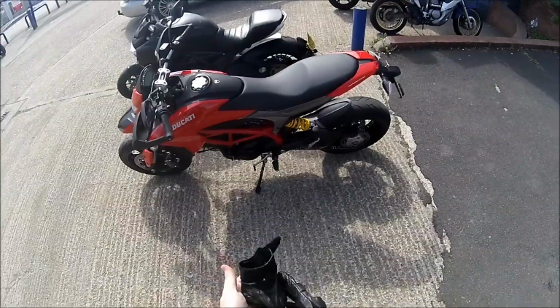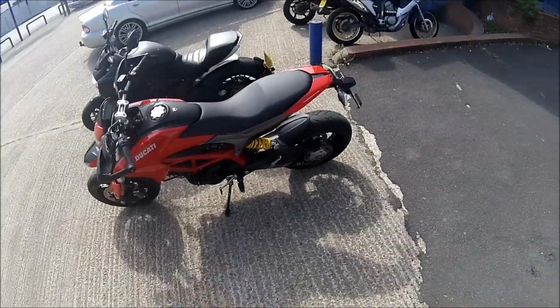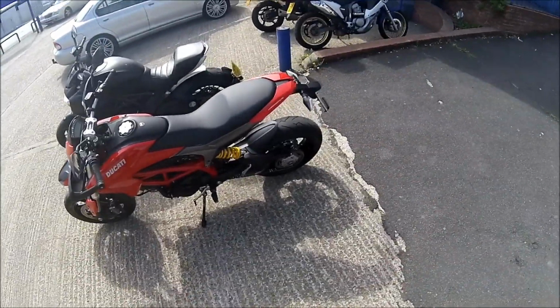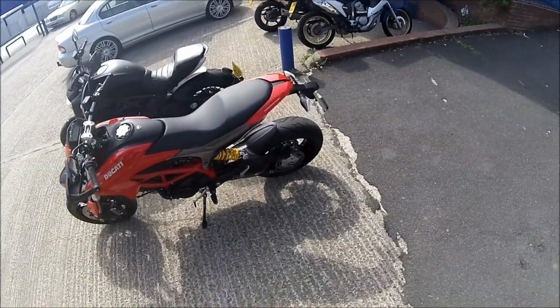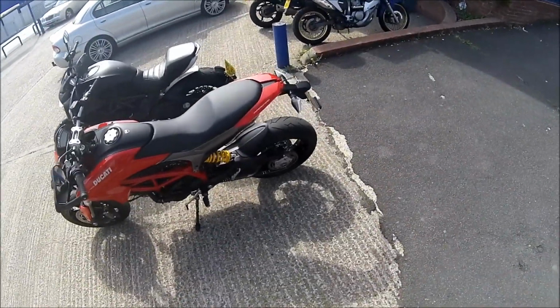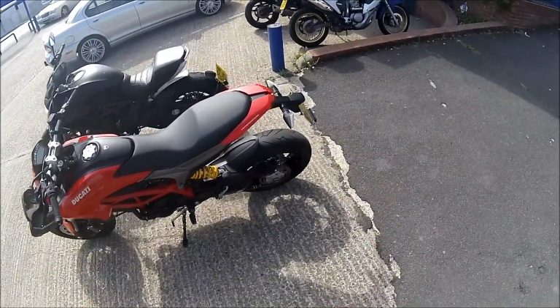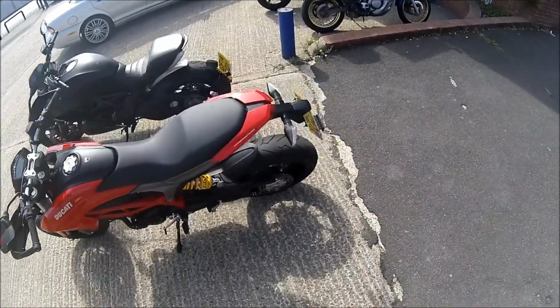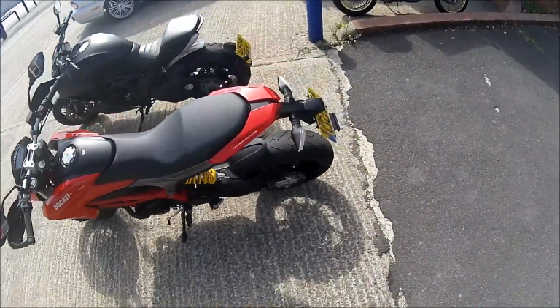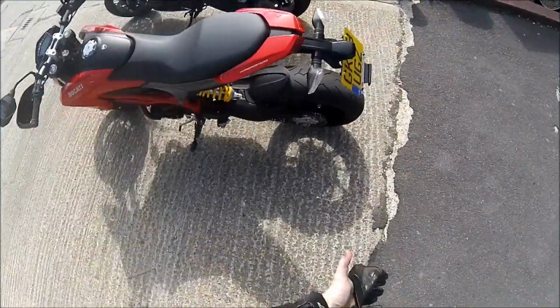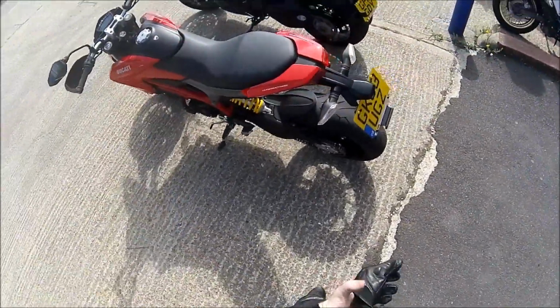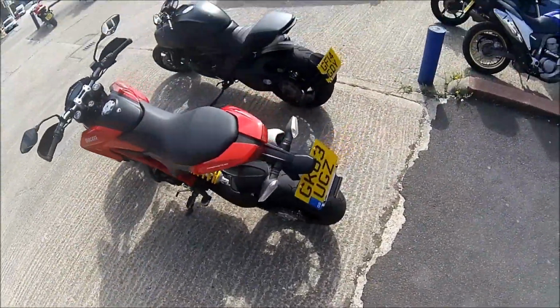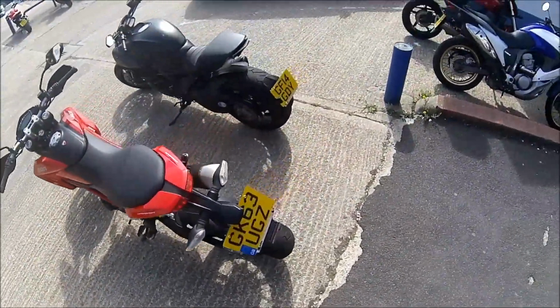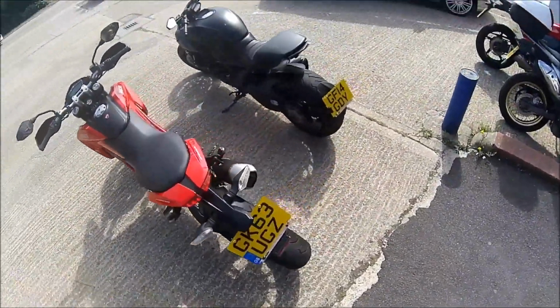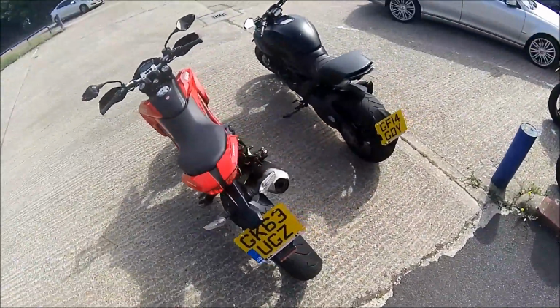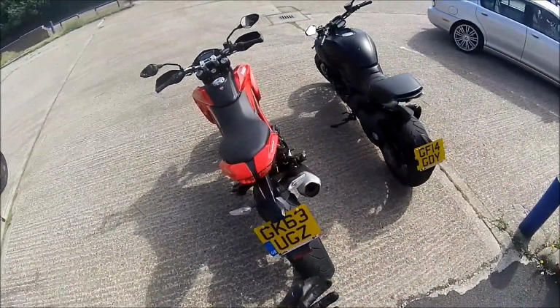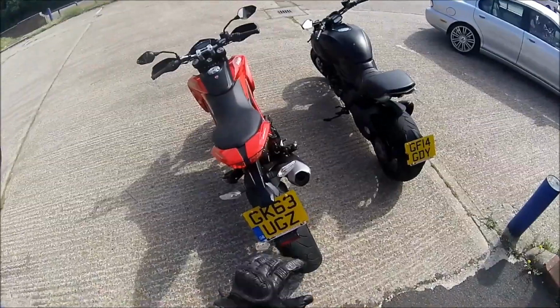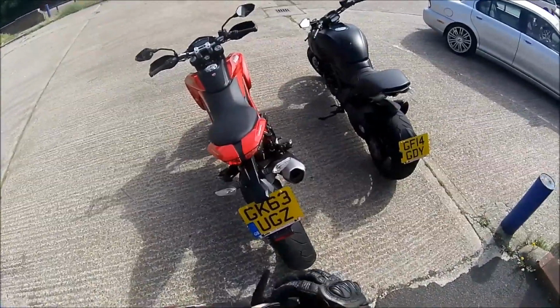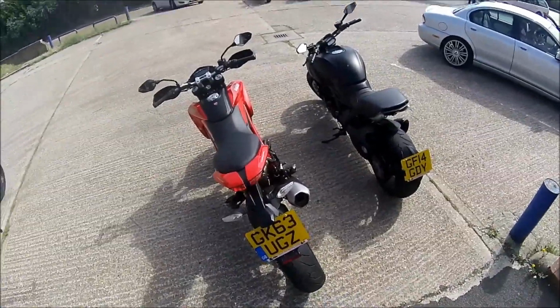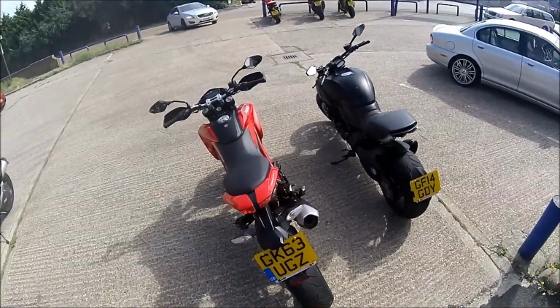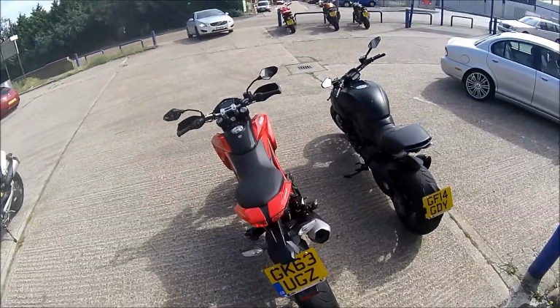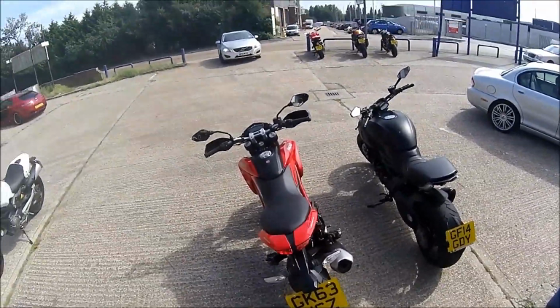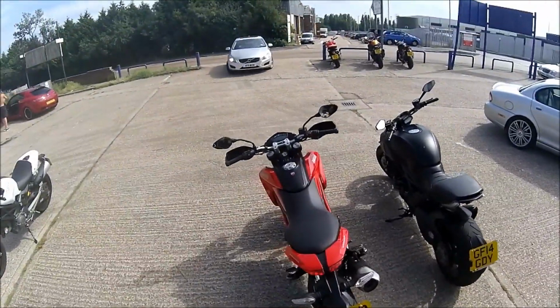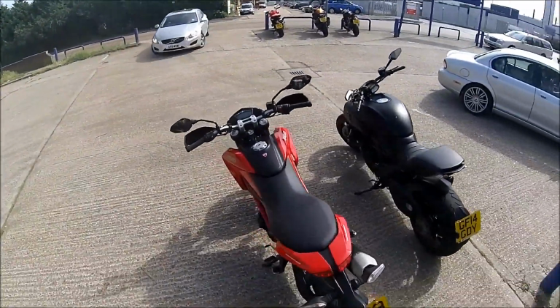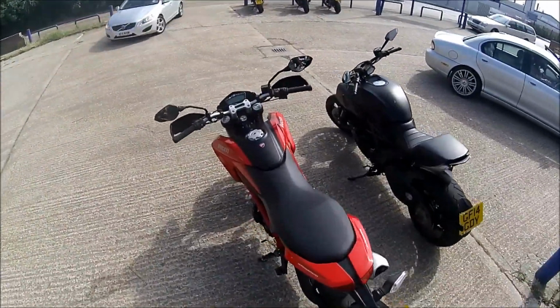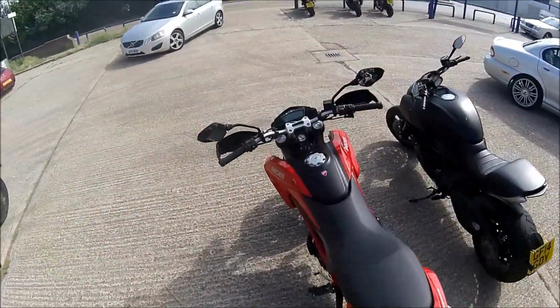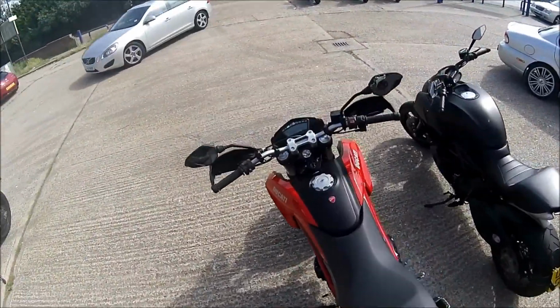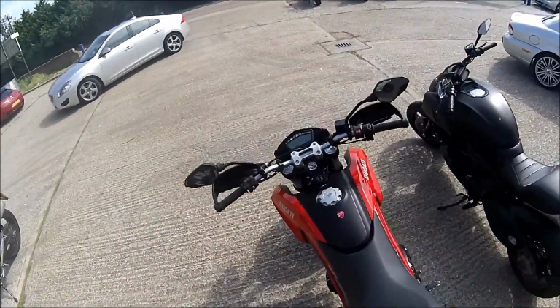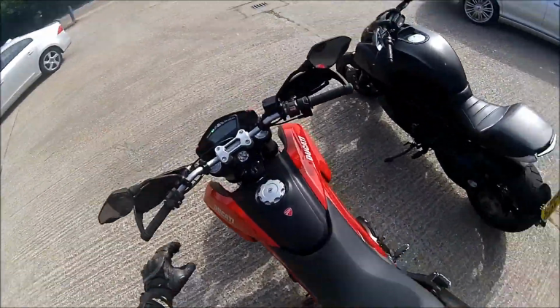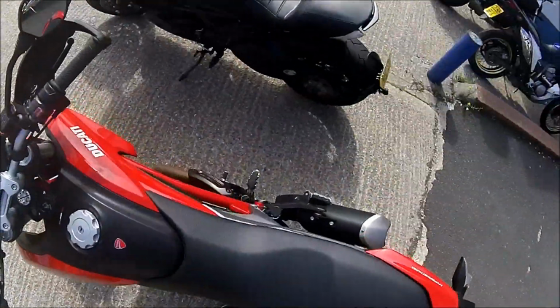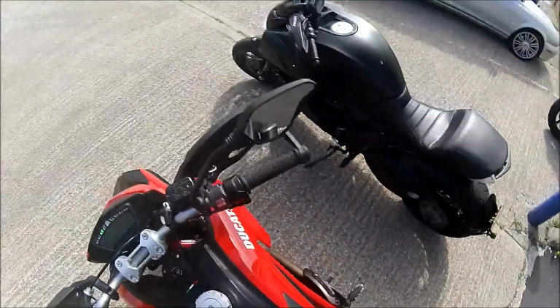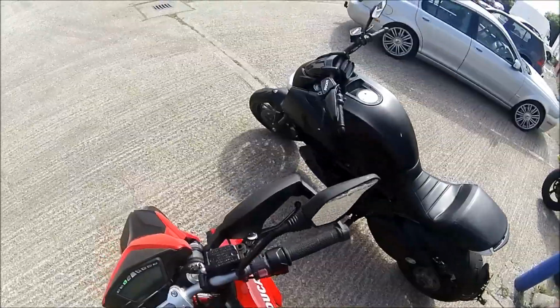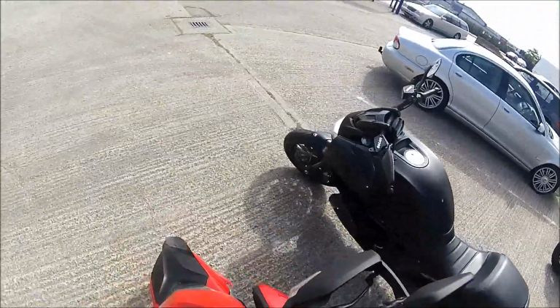It's cool - single-sided swingarm, side-mounted shock. It almost looks like a beast. It's pretty fun as well. Let's get on it.